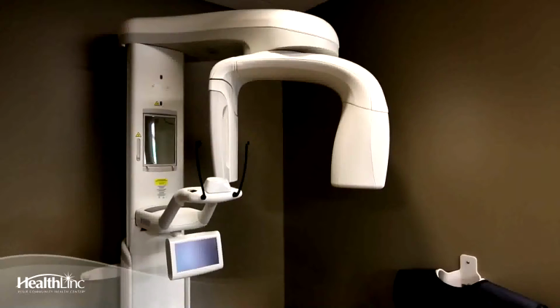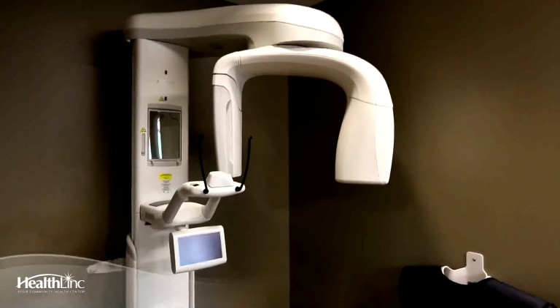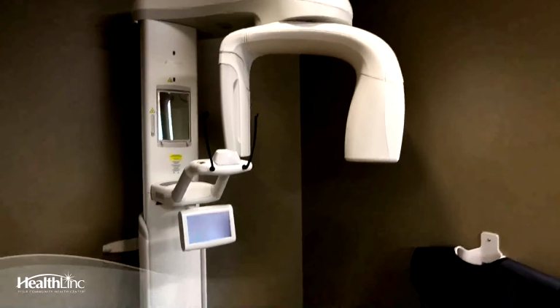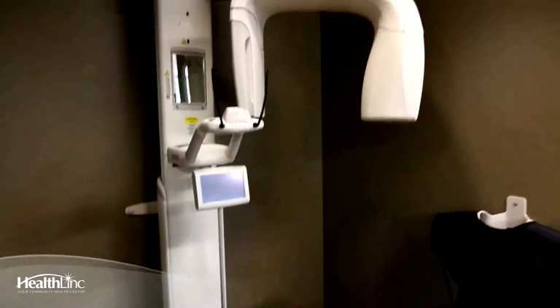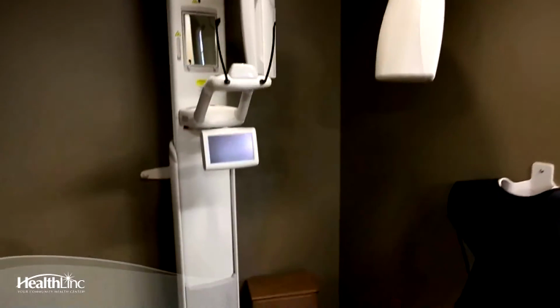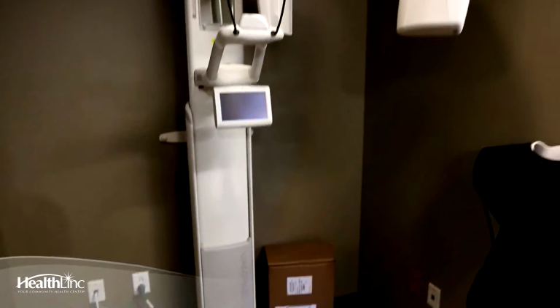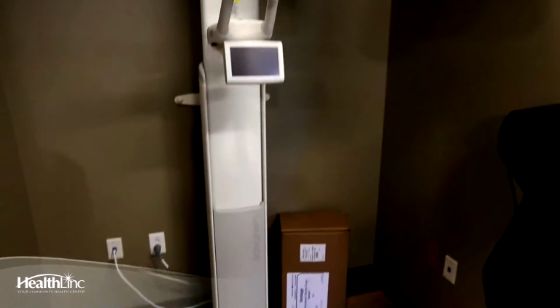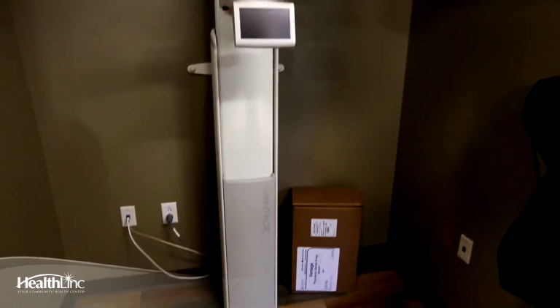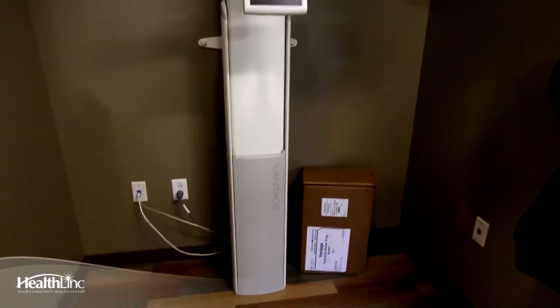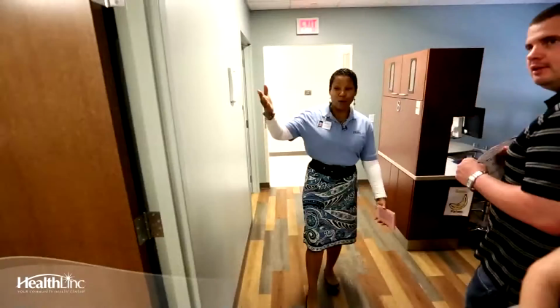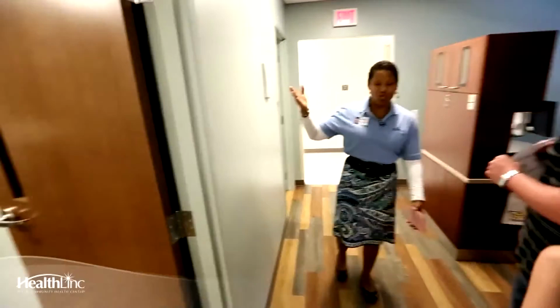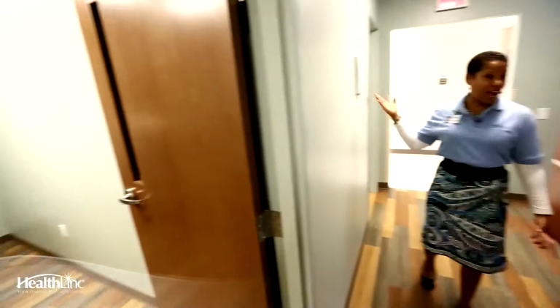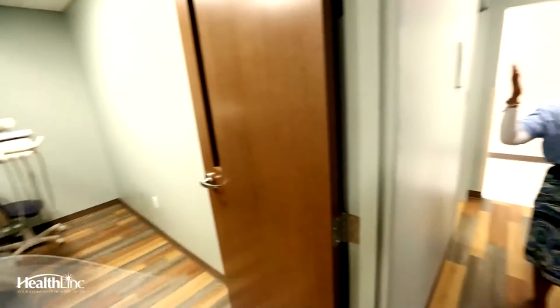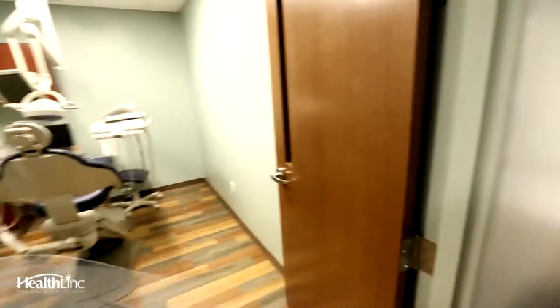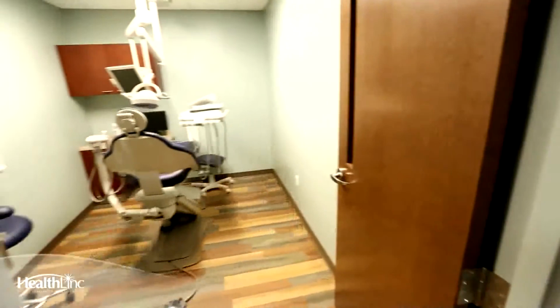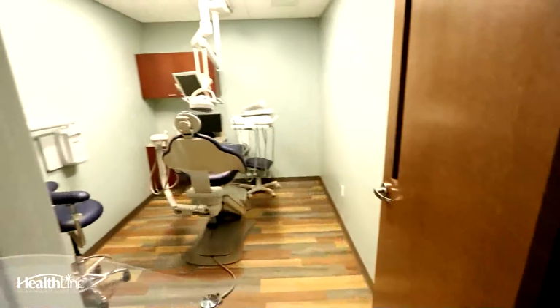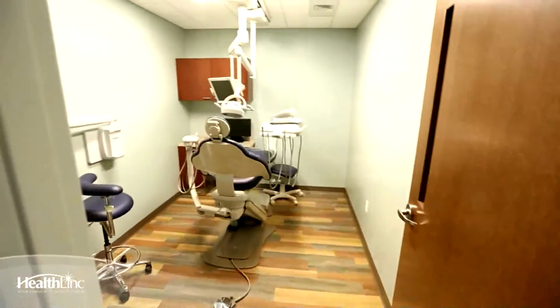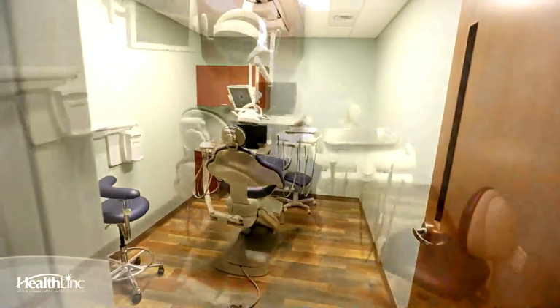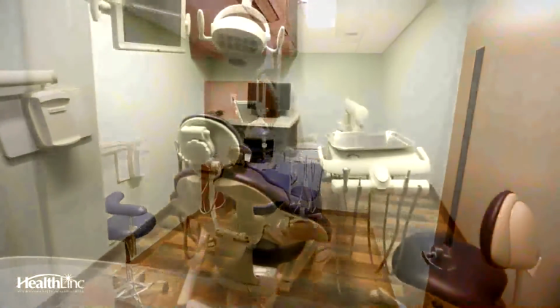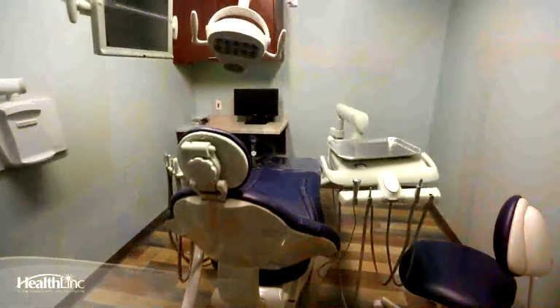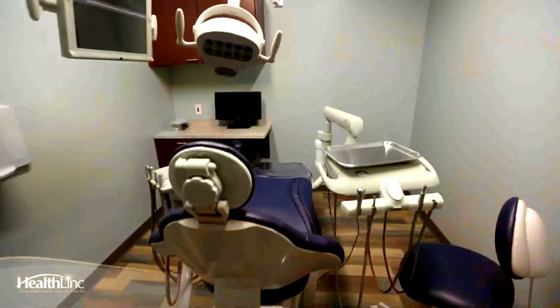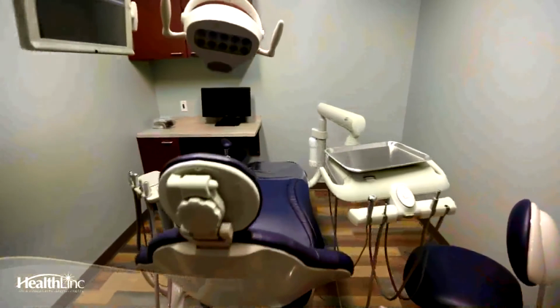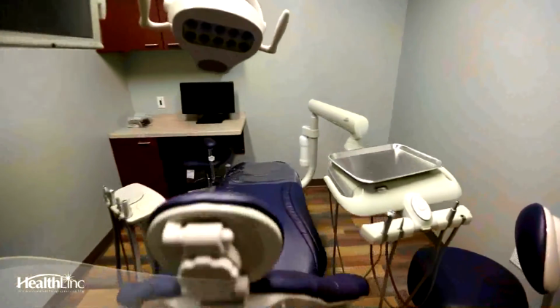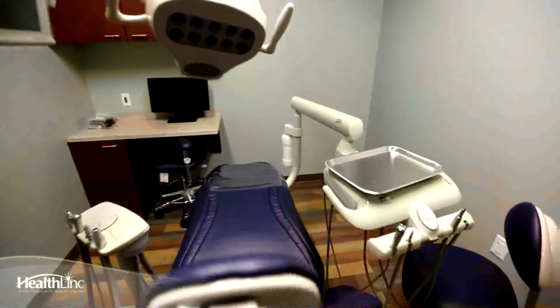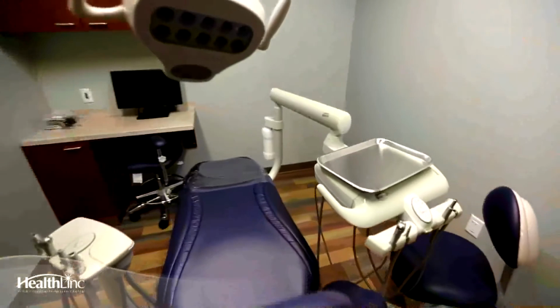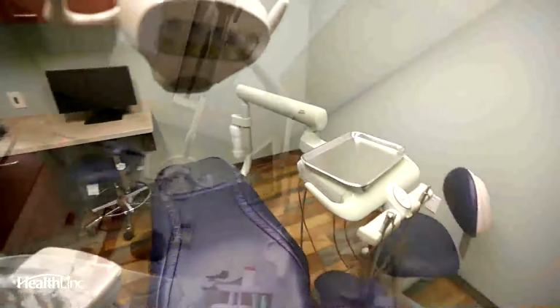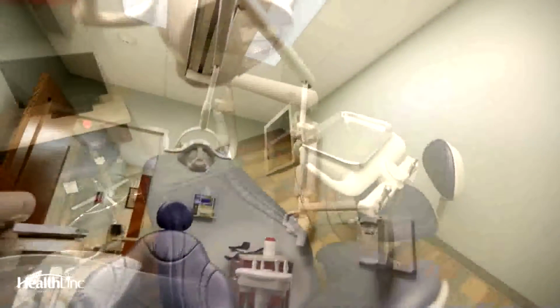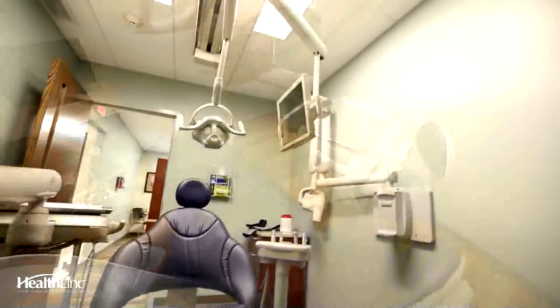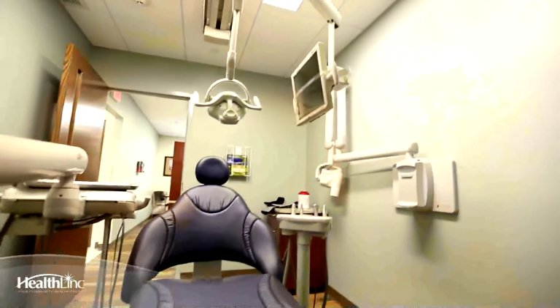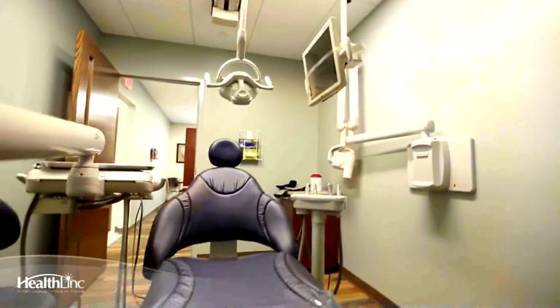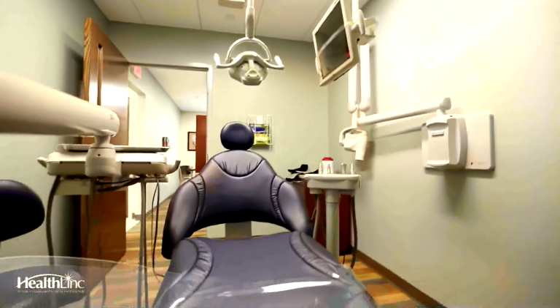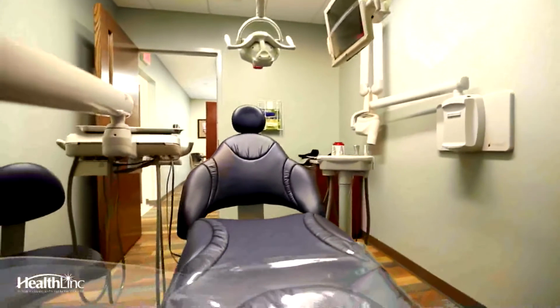A person does not have to be out of the wheelchair — the x-ray can go up and down. We also have two quiet rooms for dentistry. It's an open concept, but once in a while you might have somebody that gets a little antsy, and this is a closed-off area for them.